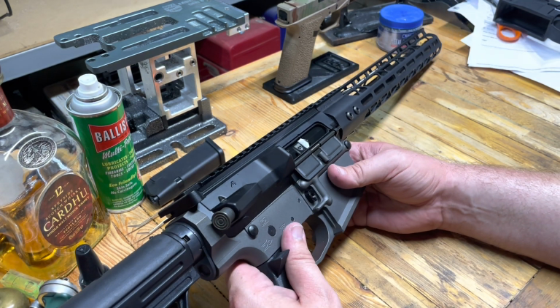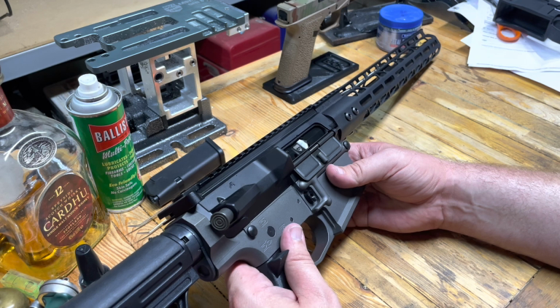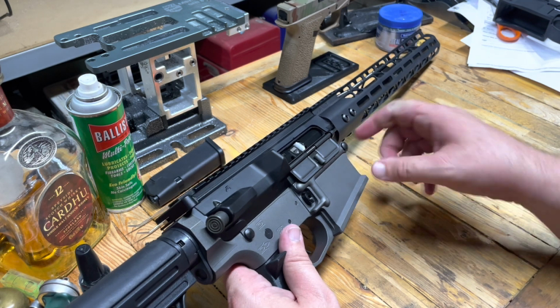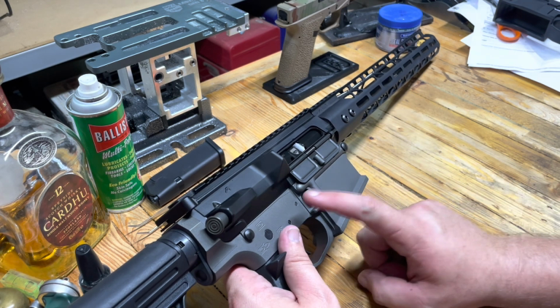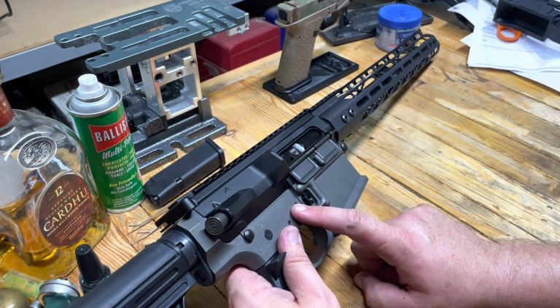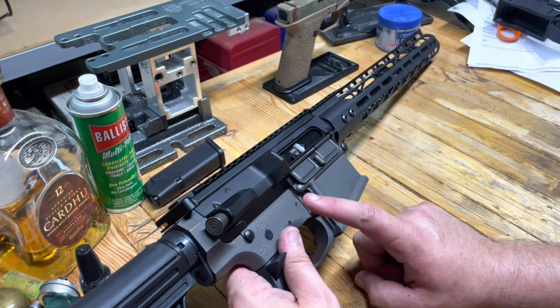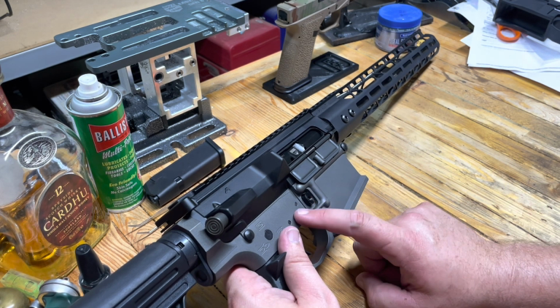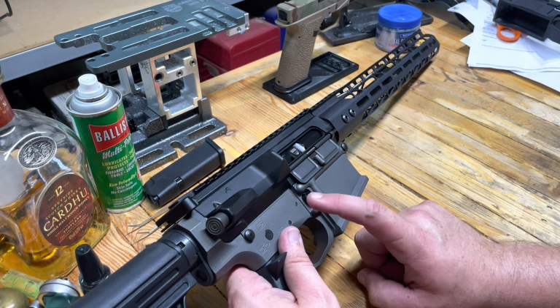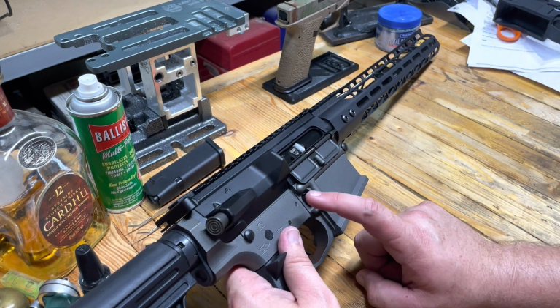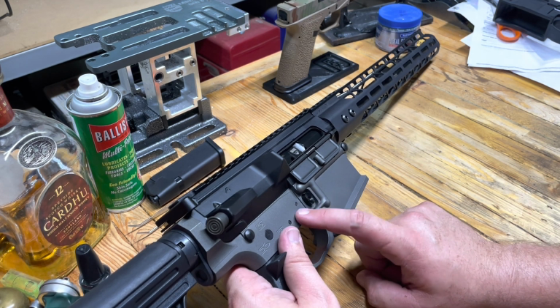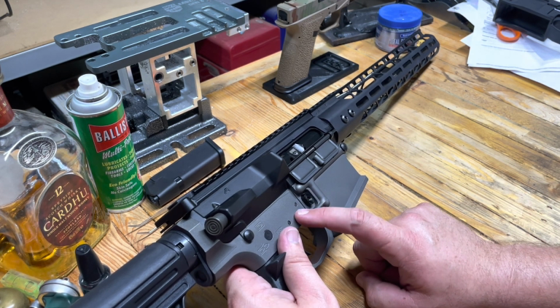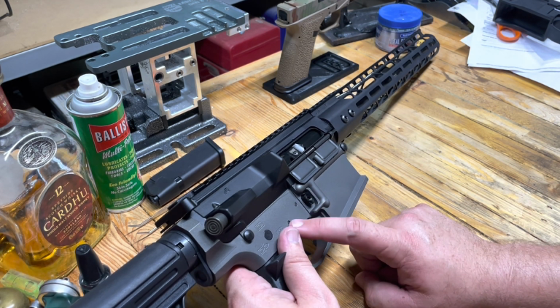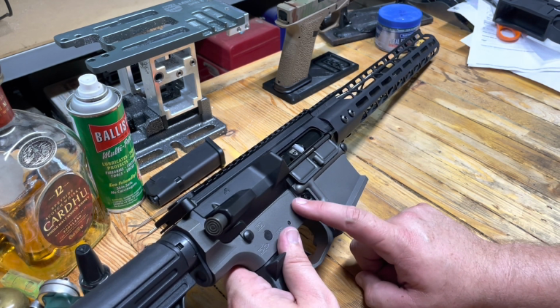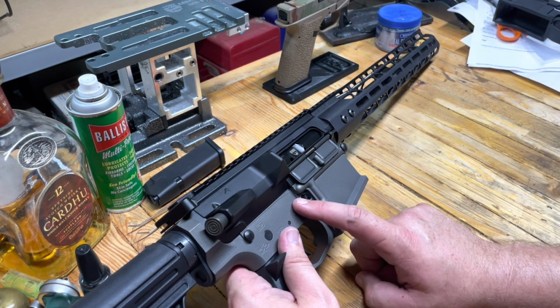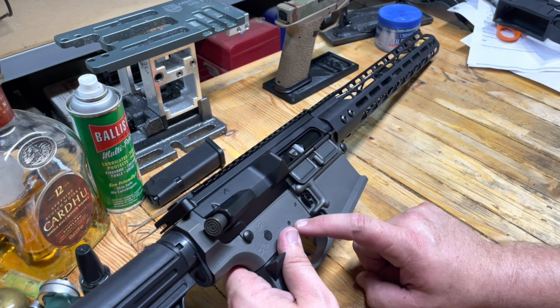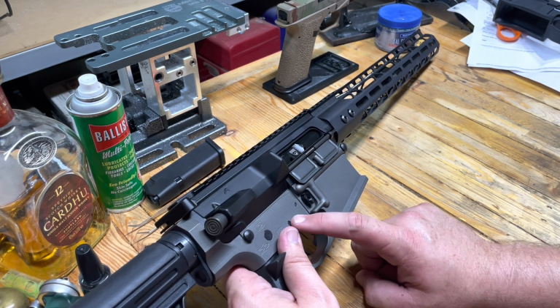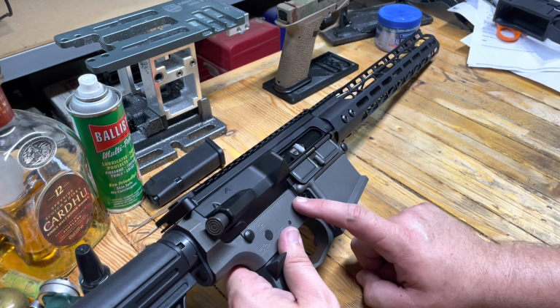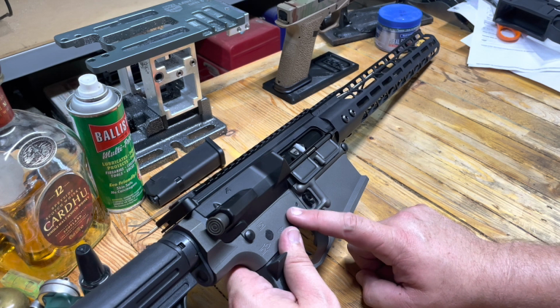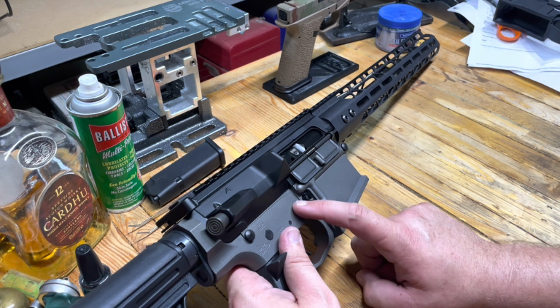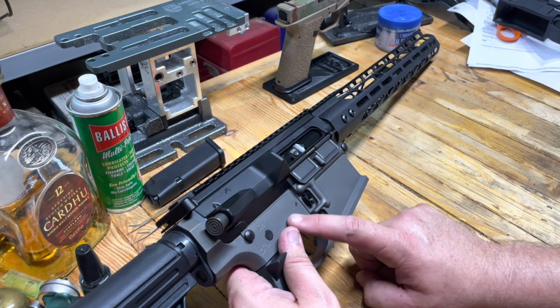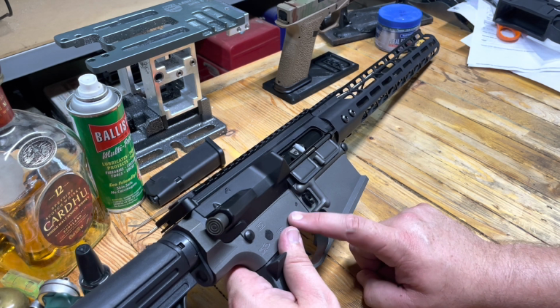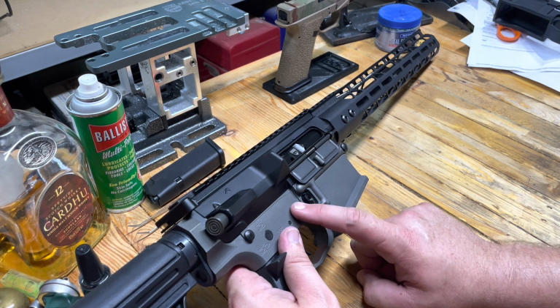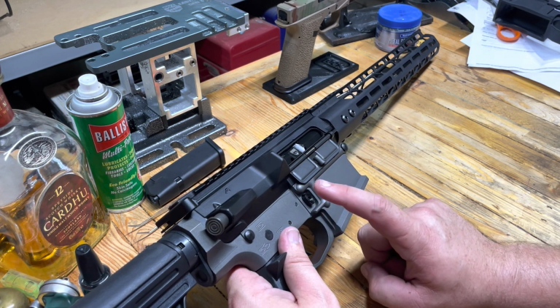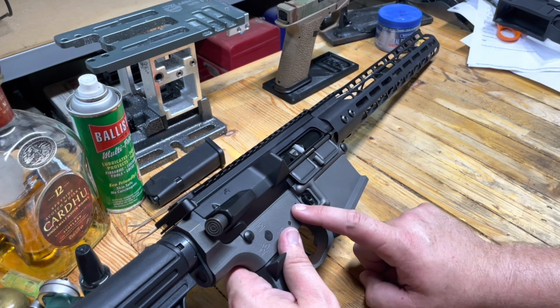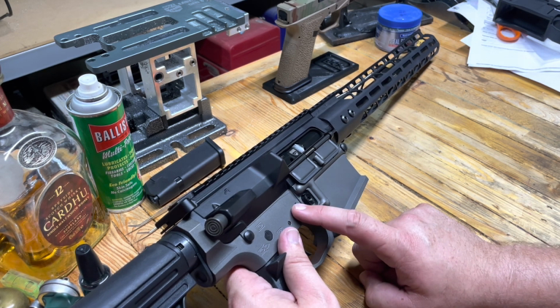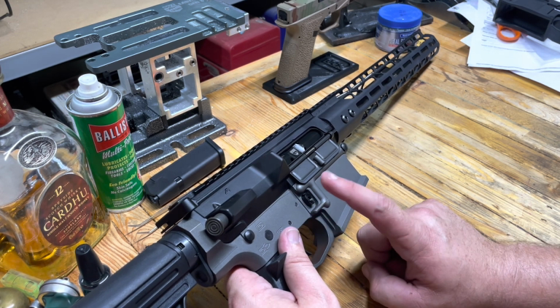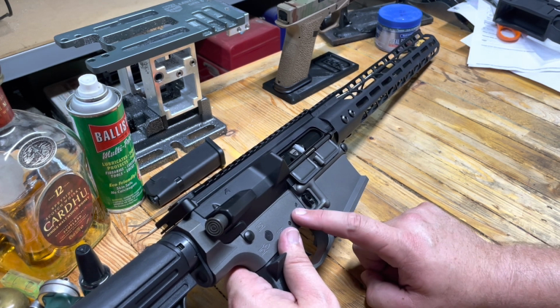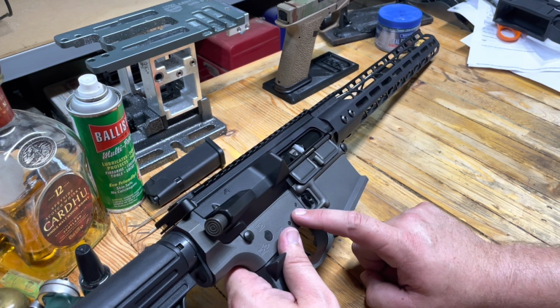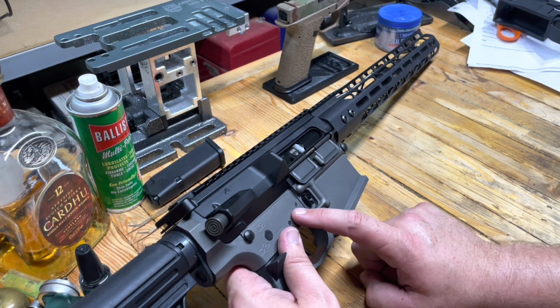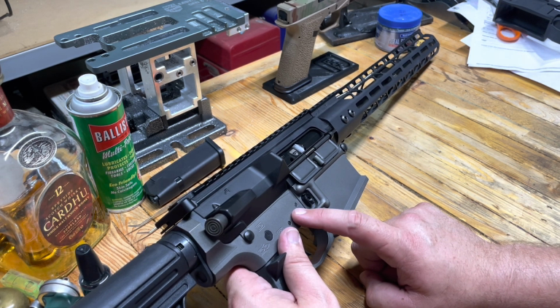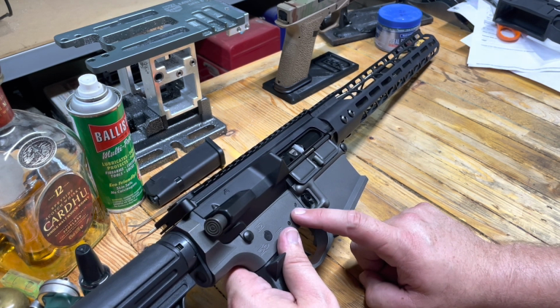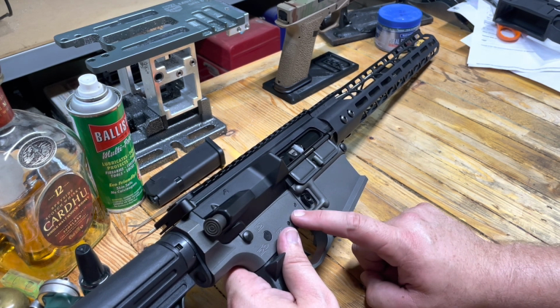Next, we're going to replace the trigger. We've got a Rock River Arms 2-stage that we're going to throw in here. This is currently a mil-spec trigger with a spring and a polish job — very nice trigger — but we're looking to upgrade.